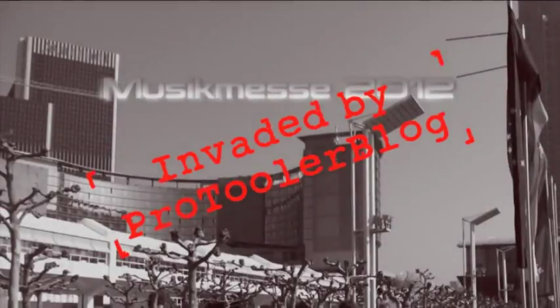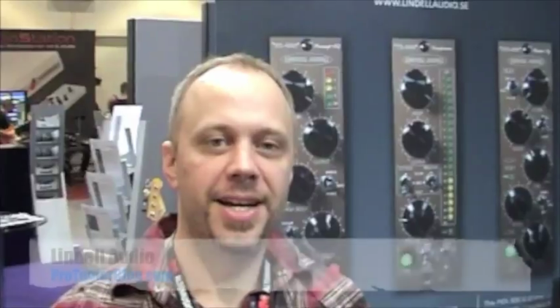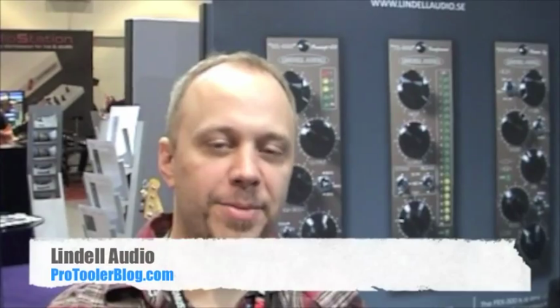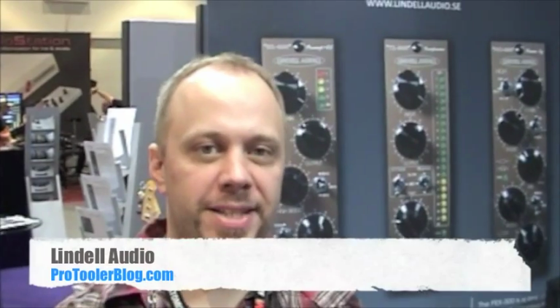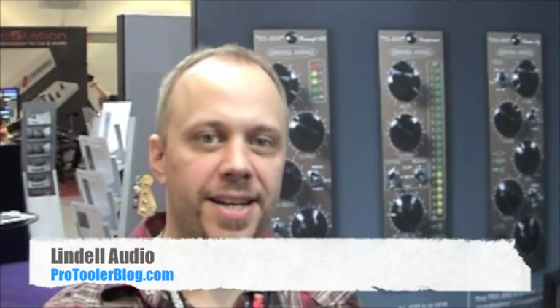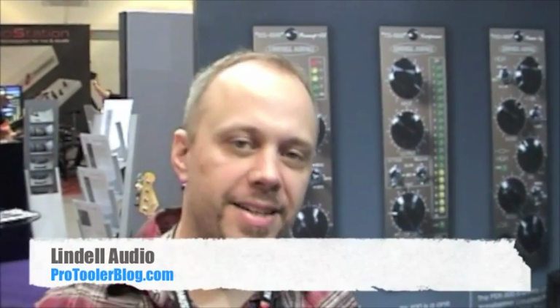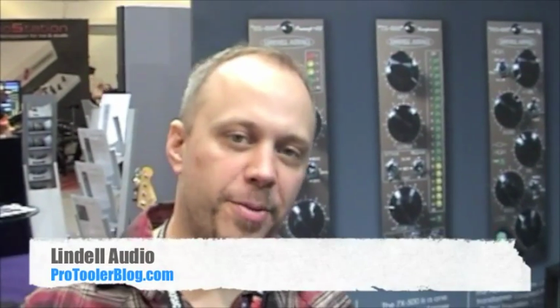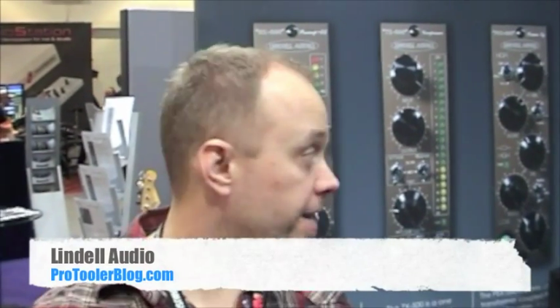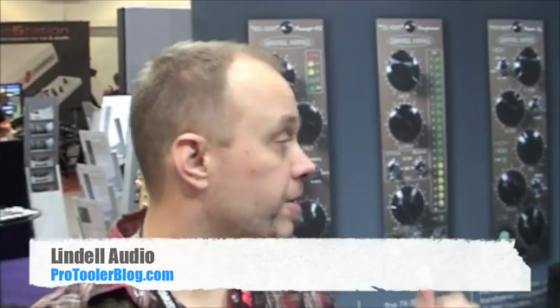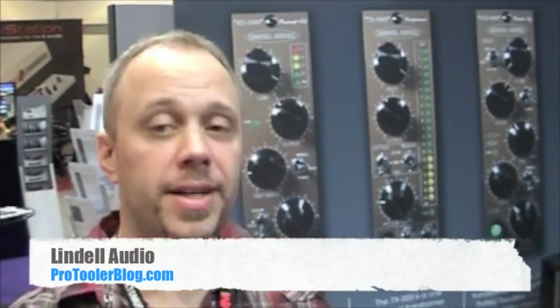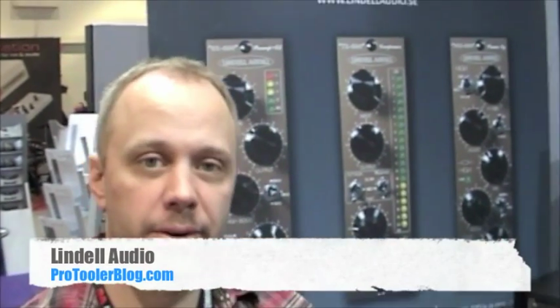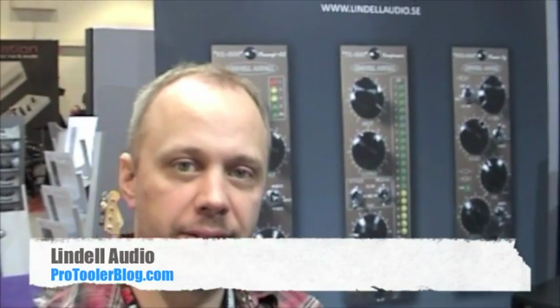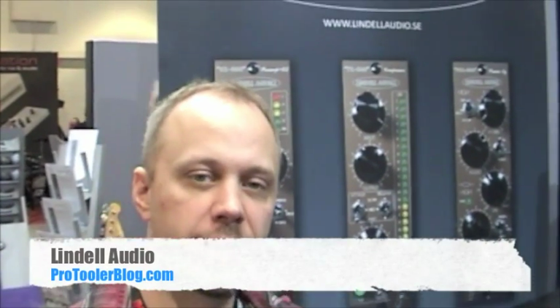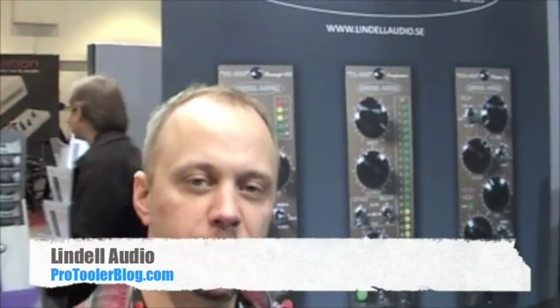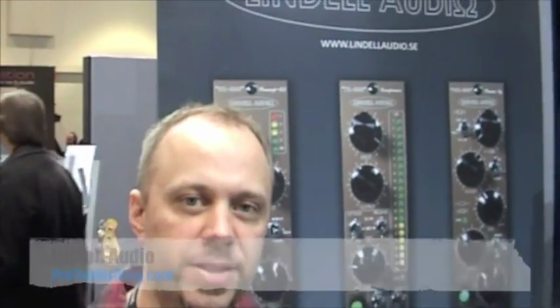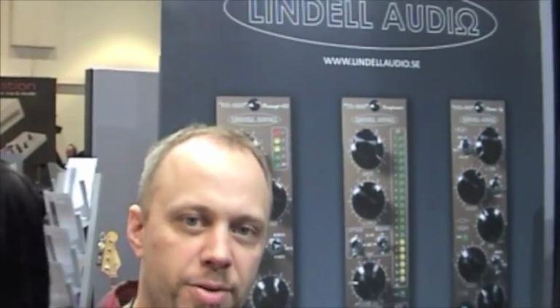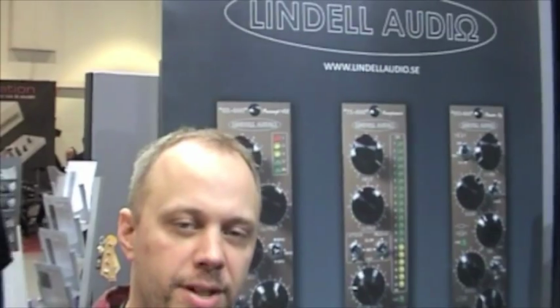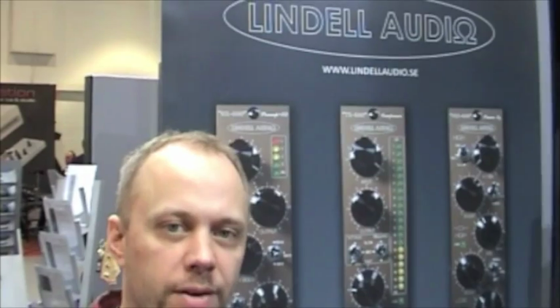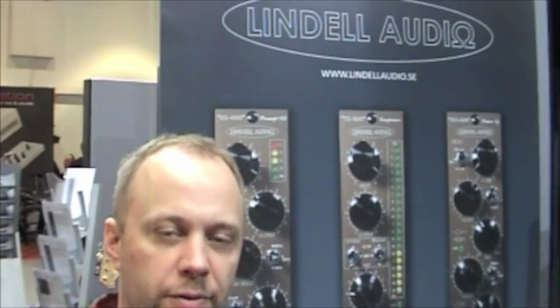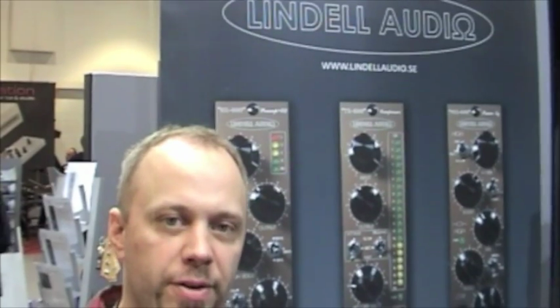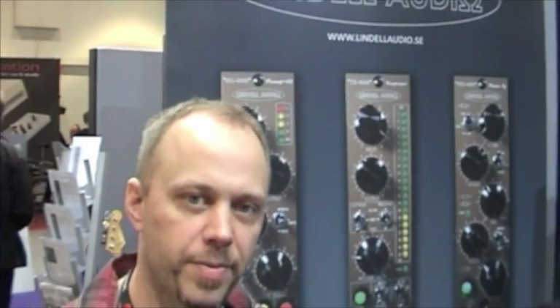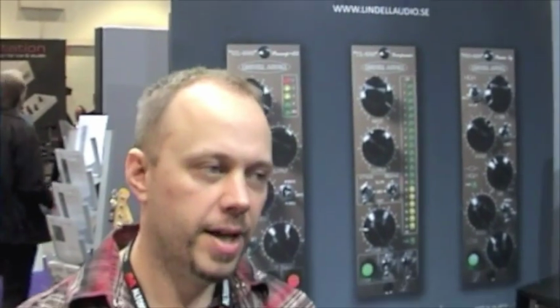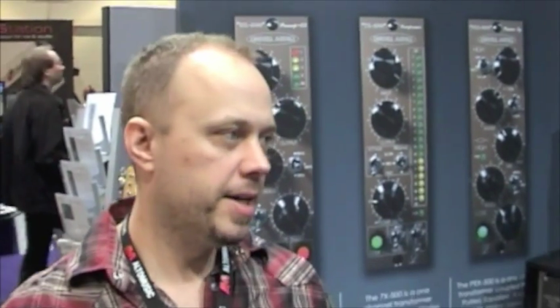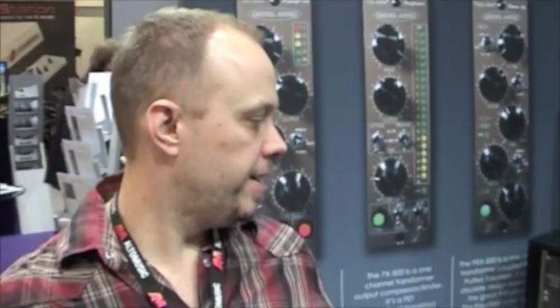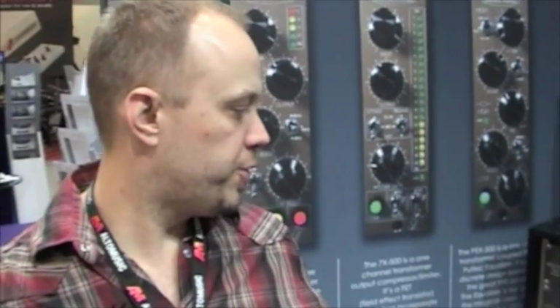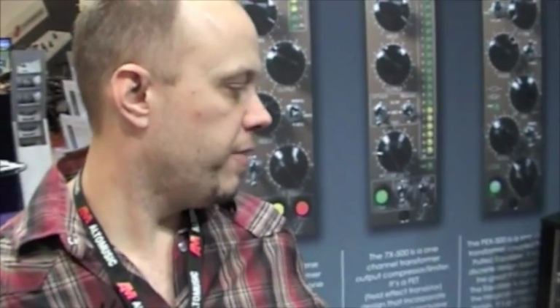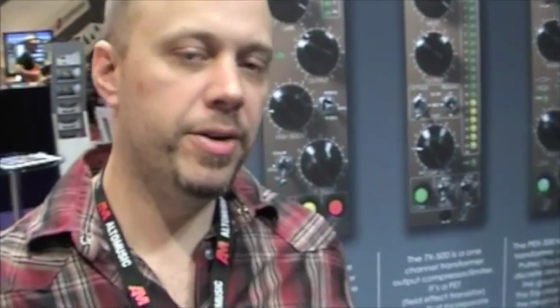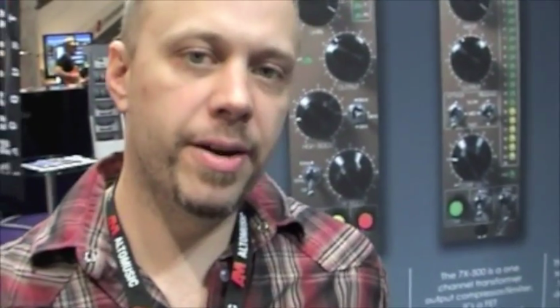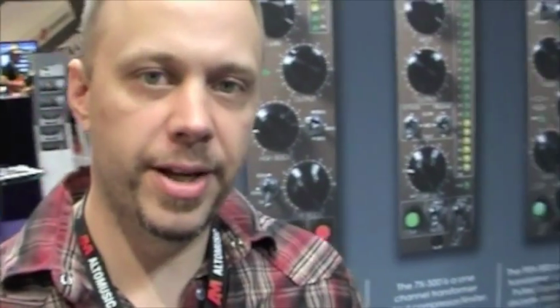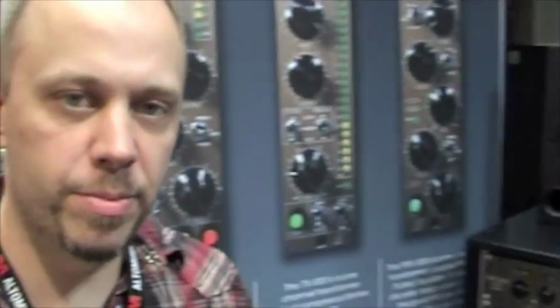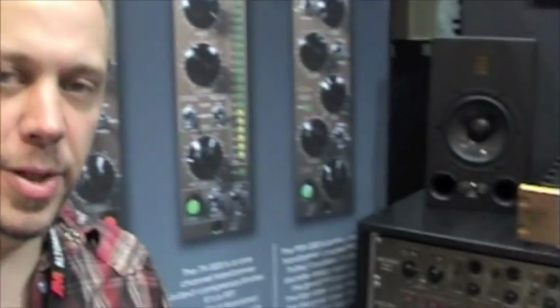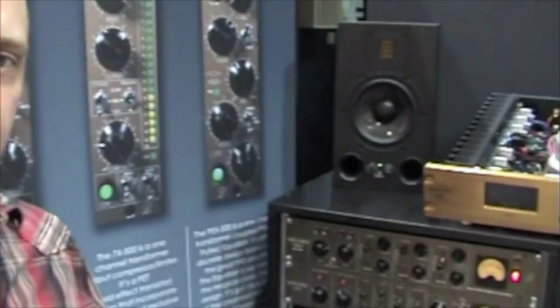Hi, I'm Tobias Lindl from Lindl Audio and we're here at the Music Messe 2012 in Frankfurt. I'm showing off my new gear here at the Music Messe.